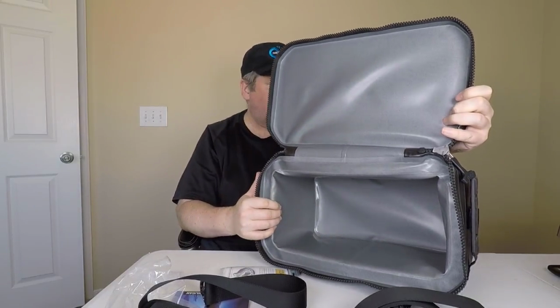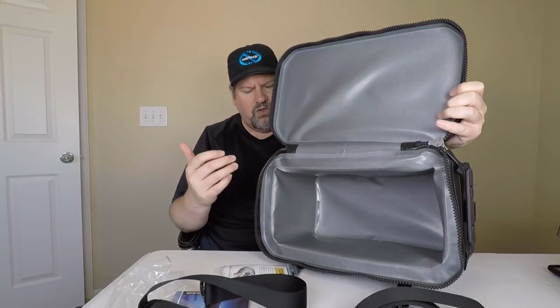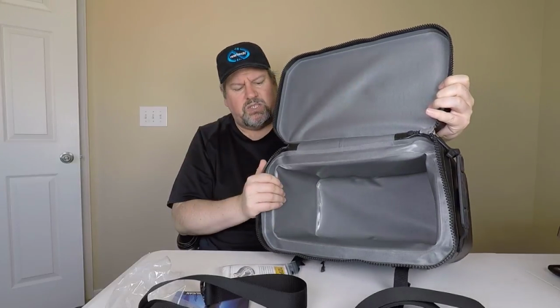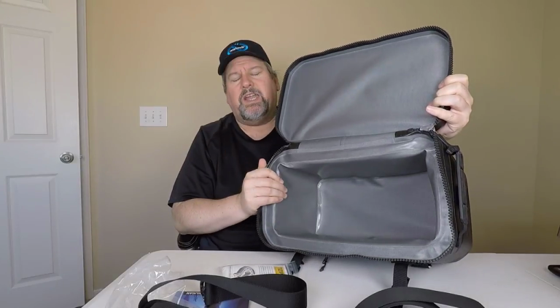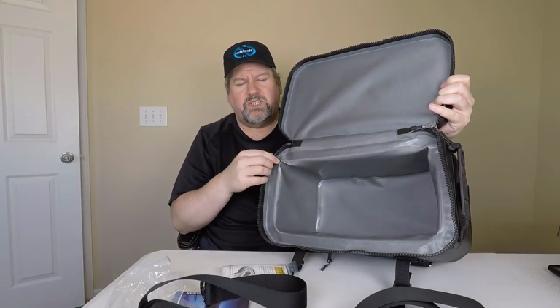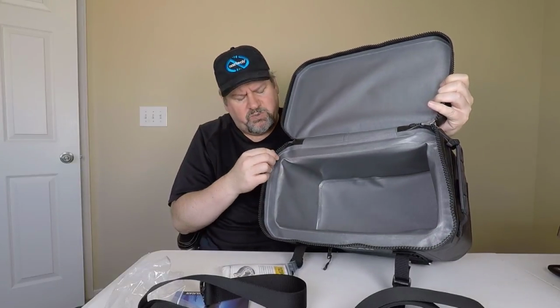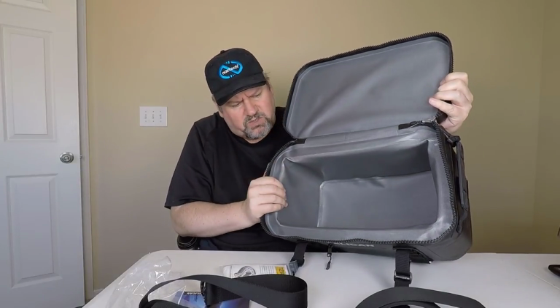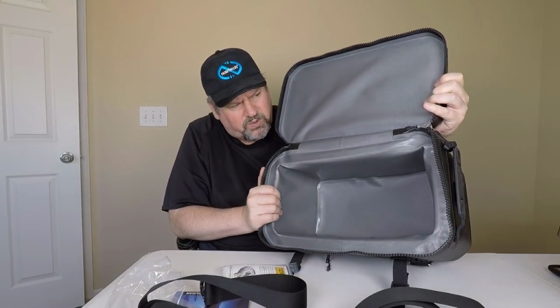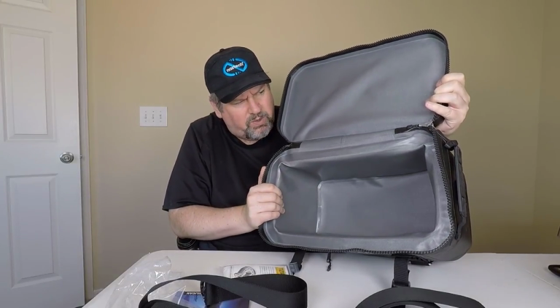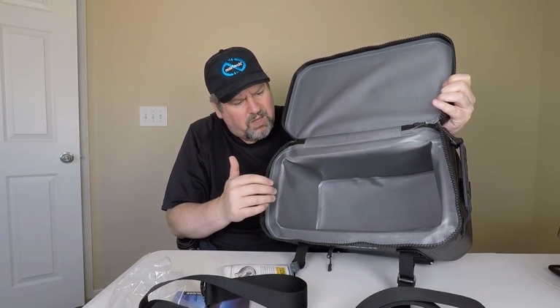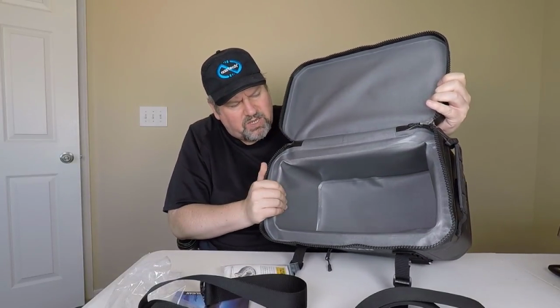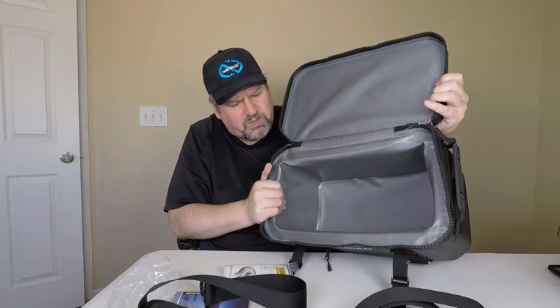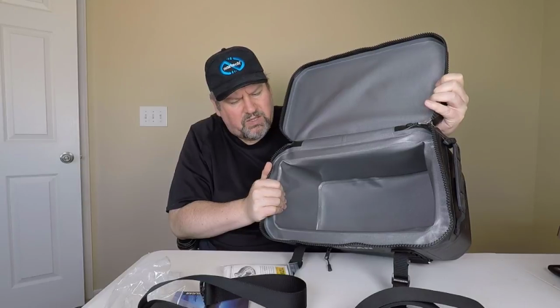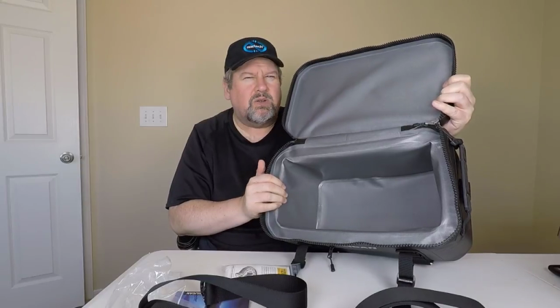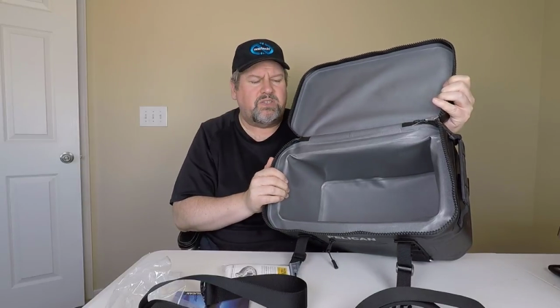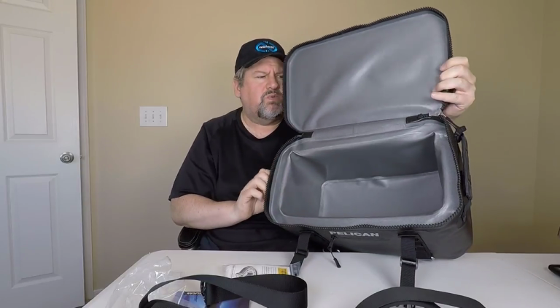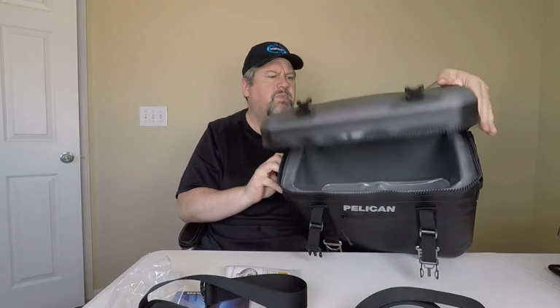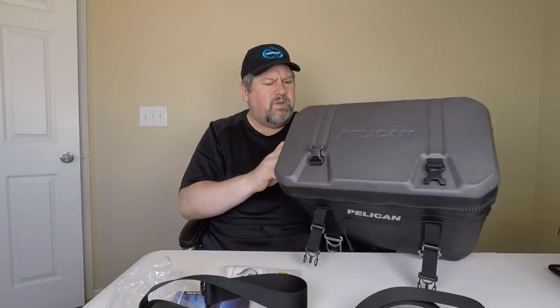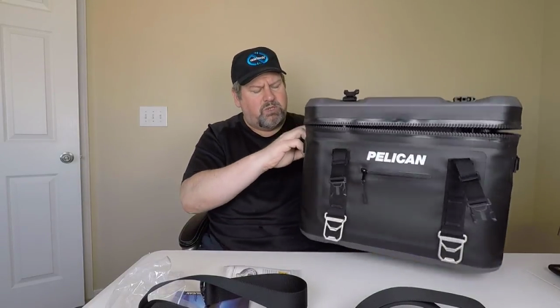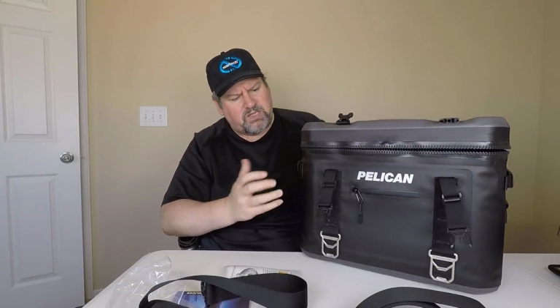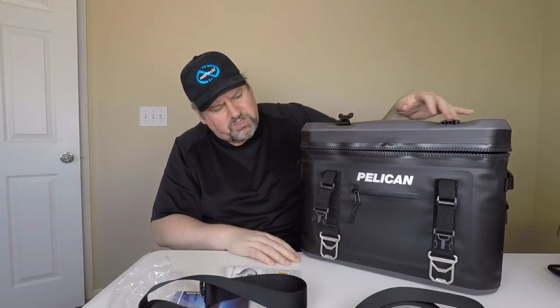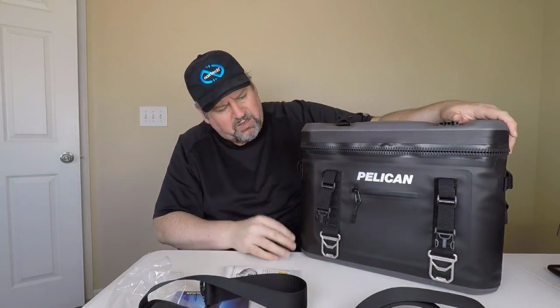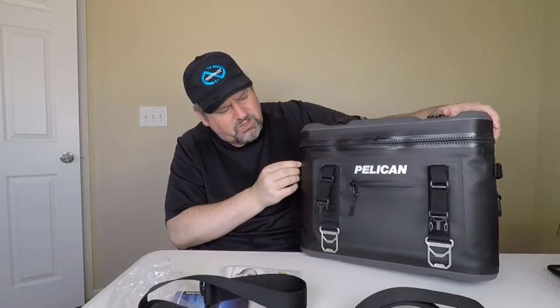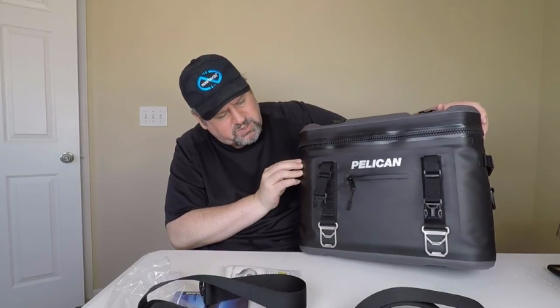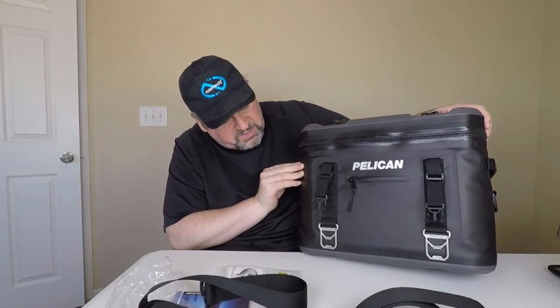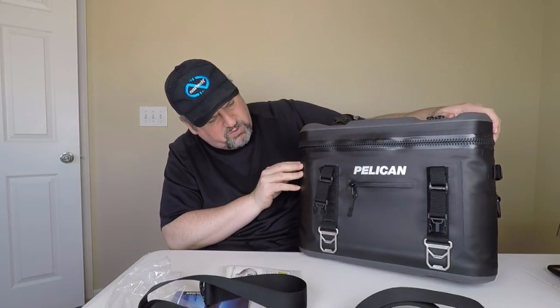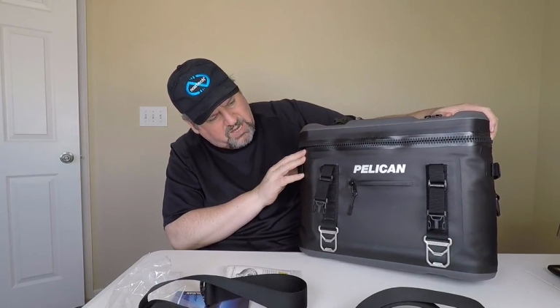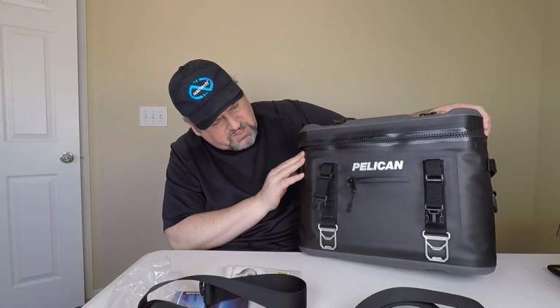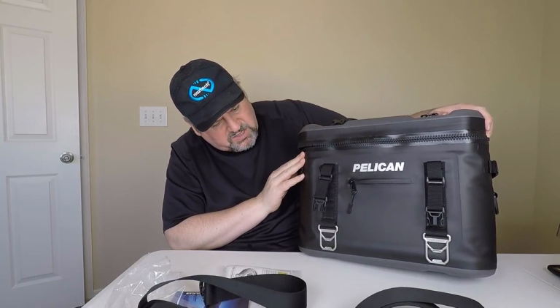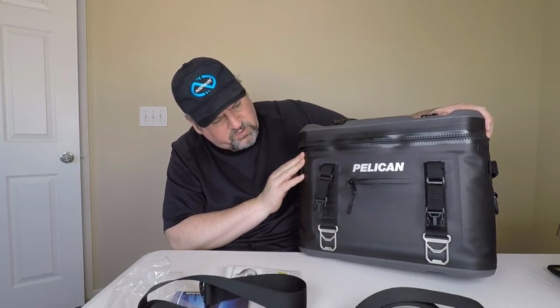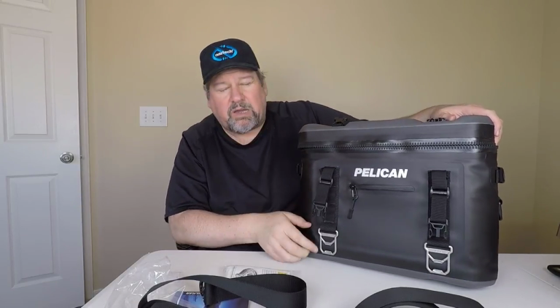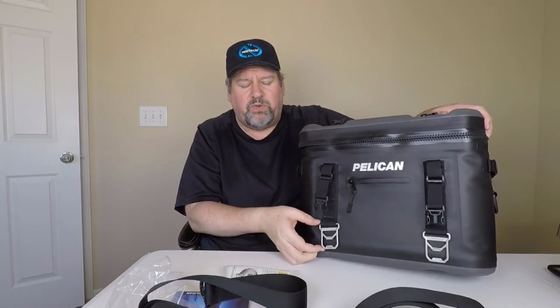You can get this in a variety of different sizes. This one is the 24-can one, but you can get this in bigger and smaller sizes as well. It's very impressive. And of course it's Pelican, so you know it's built to take abuse. They designed this thing to really rock and roll for you.